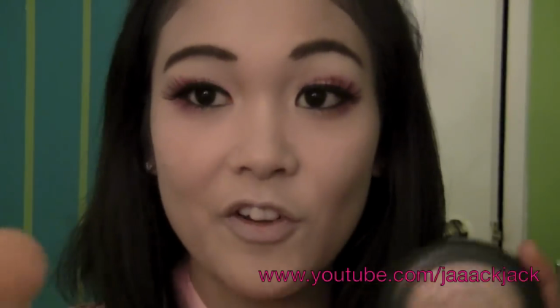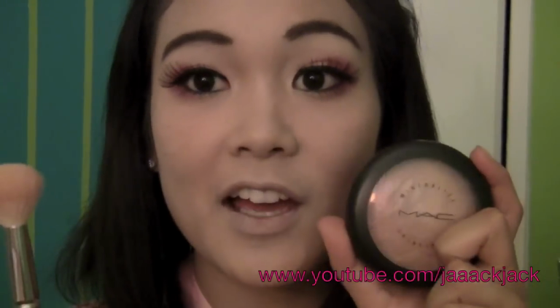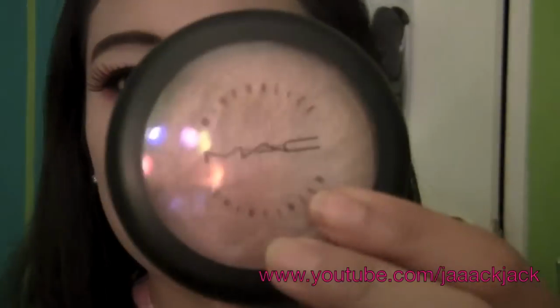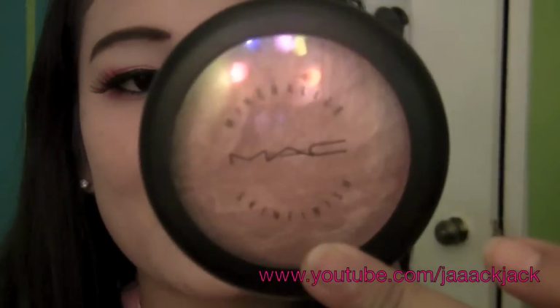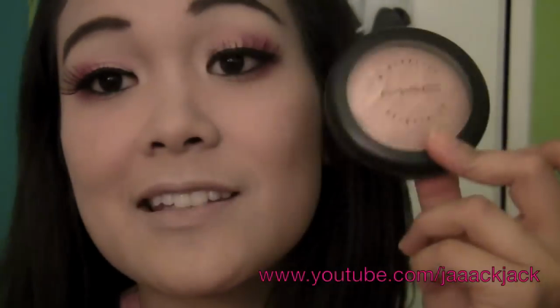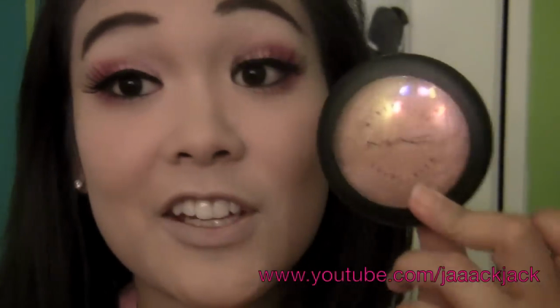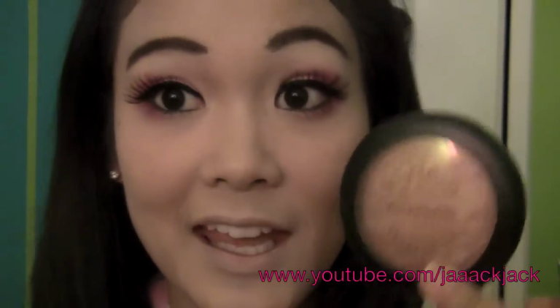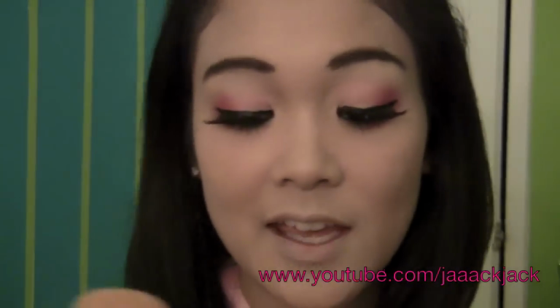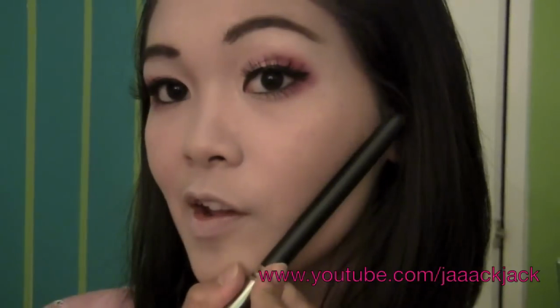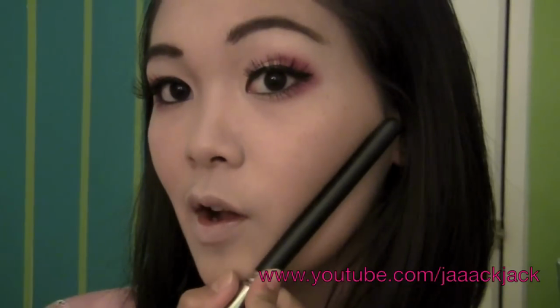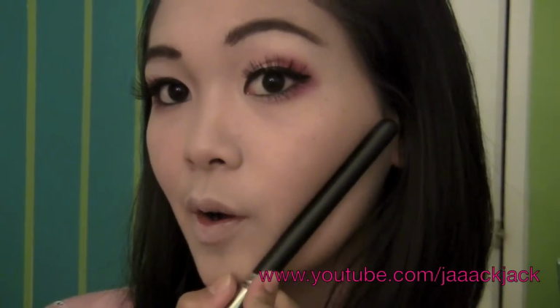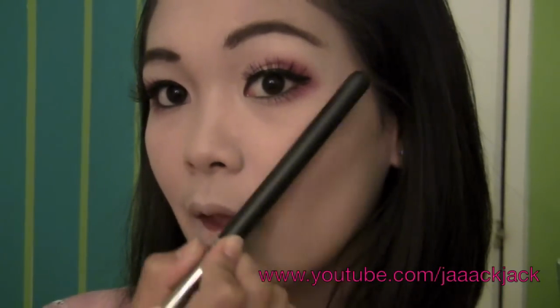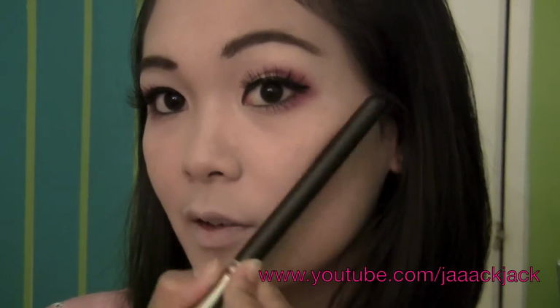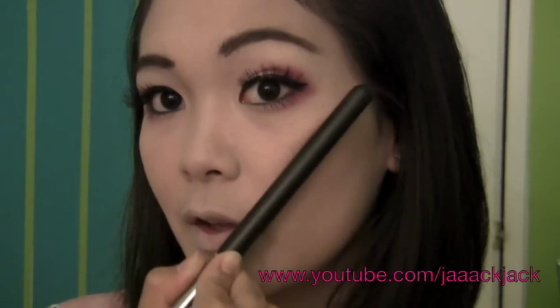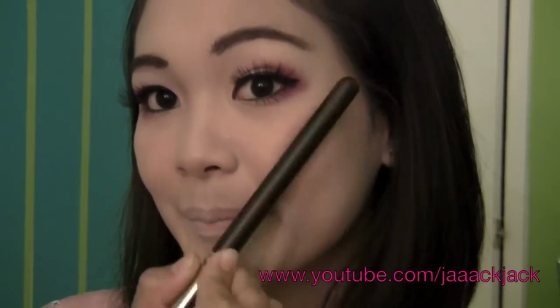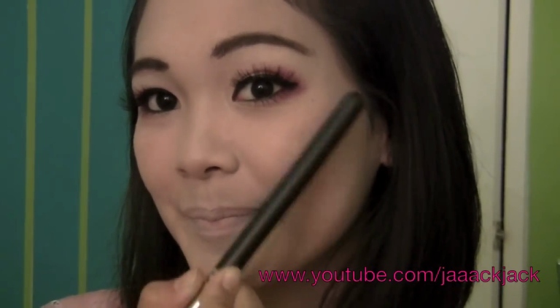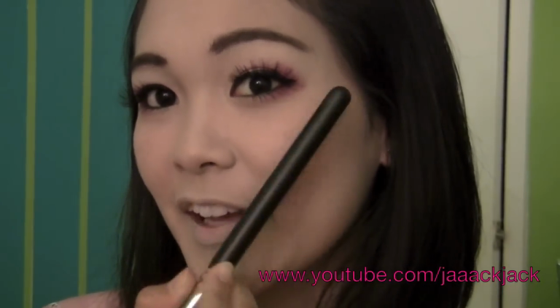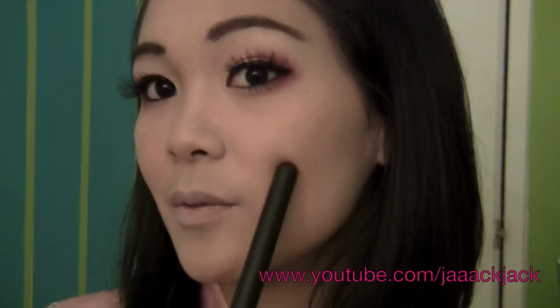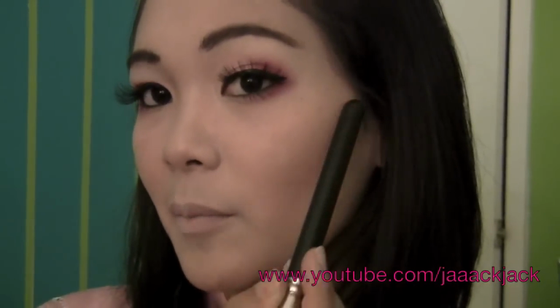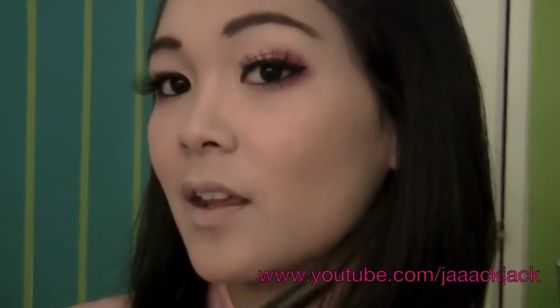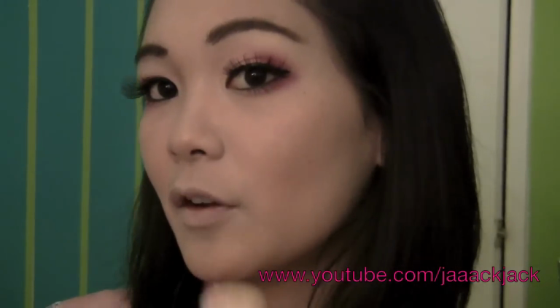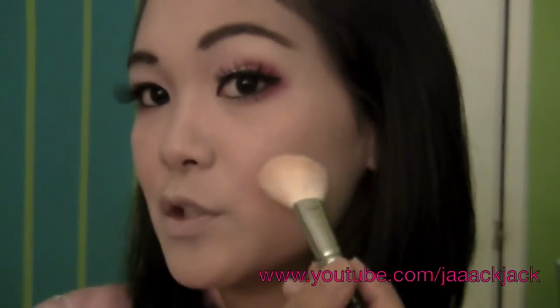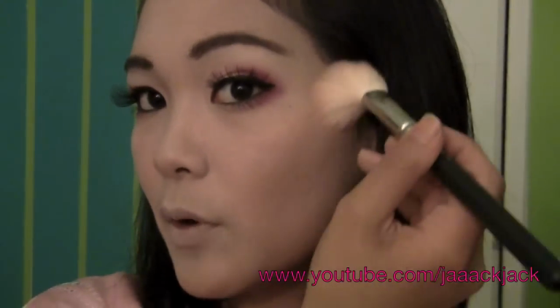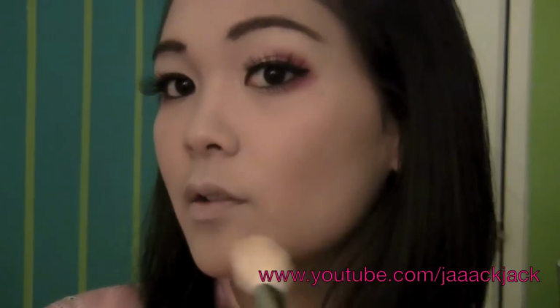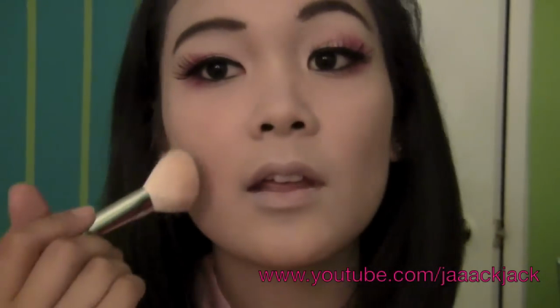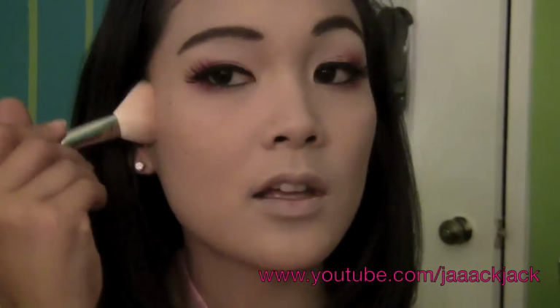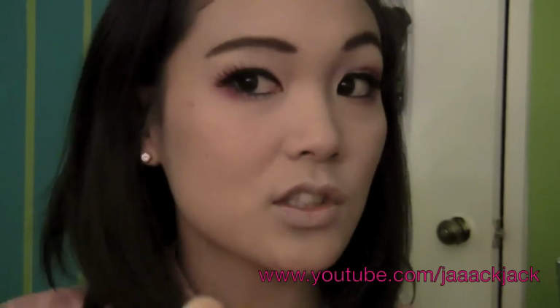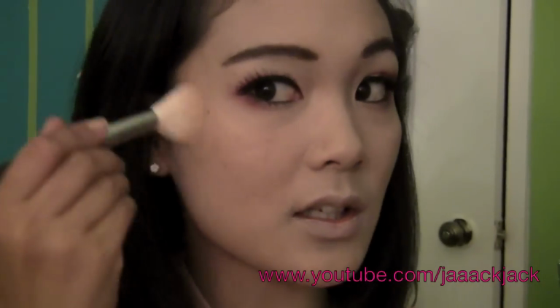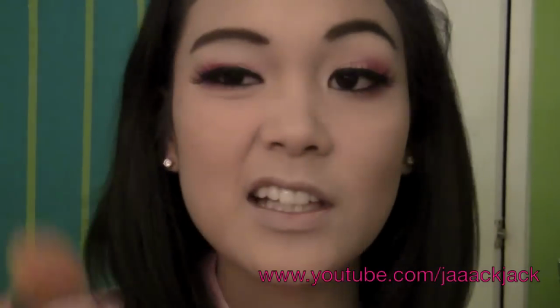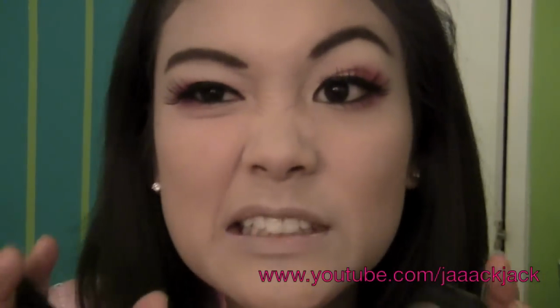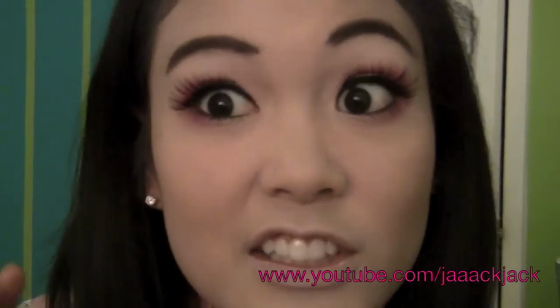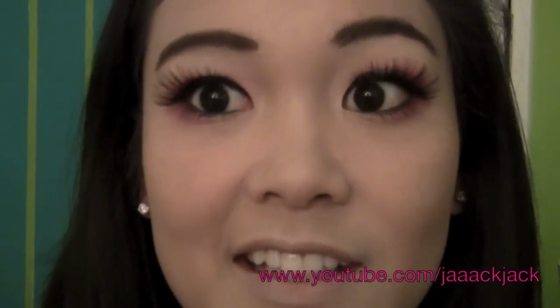For blush, I'm using MAC's Mineralize Skin Finish by Candlelight. Right there is where you contour and right here is where you put your blush. I'm kind of putting it in the middle, in between both of those, just to give a little bit of color. That's it.